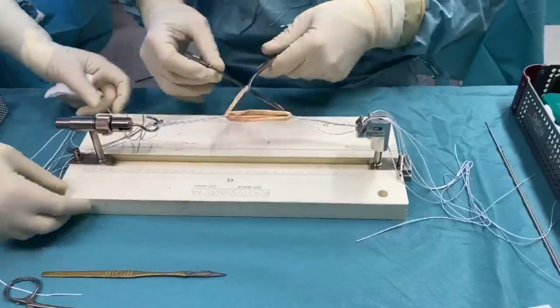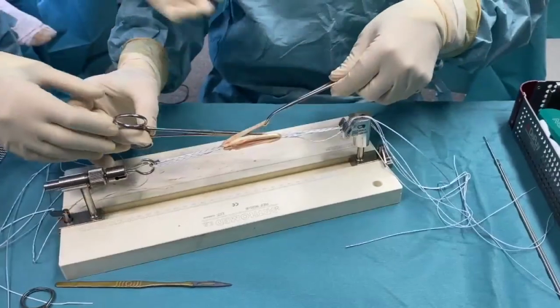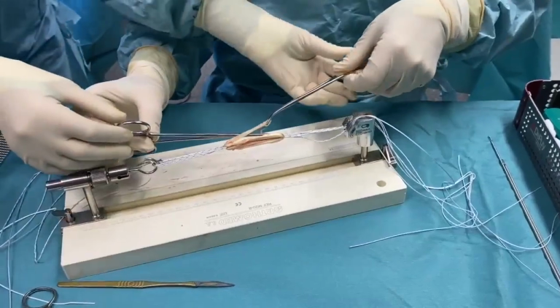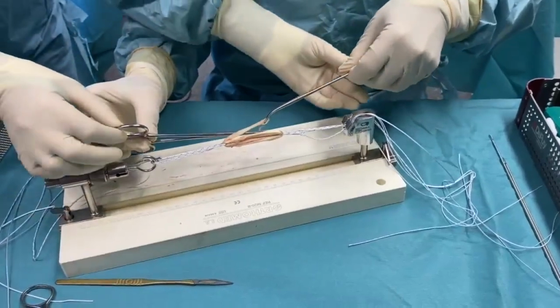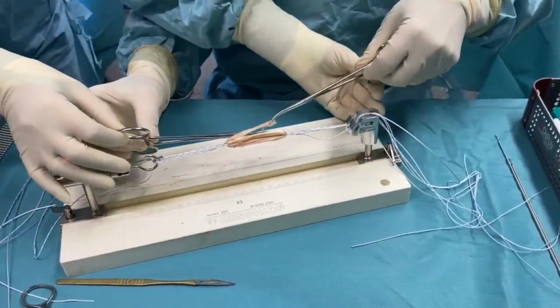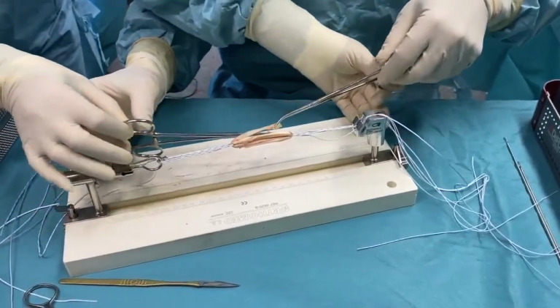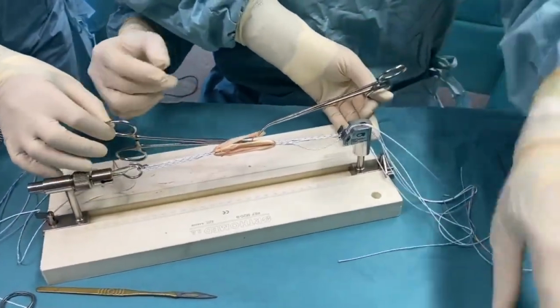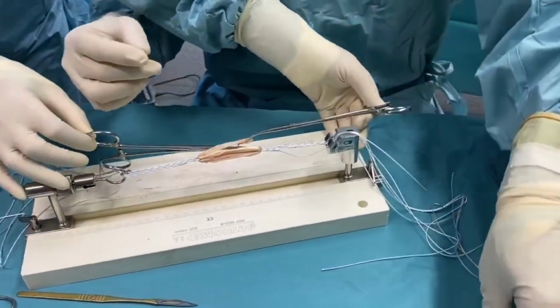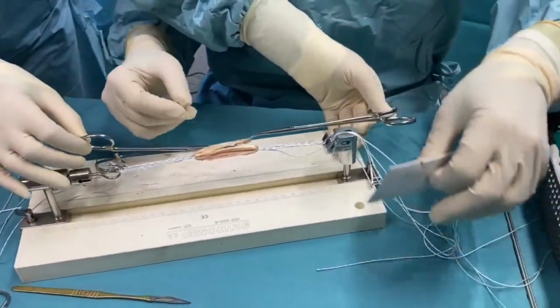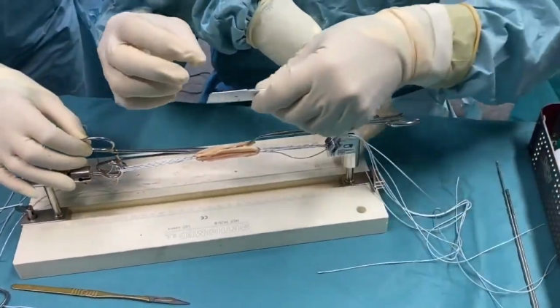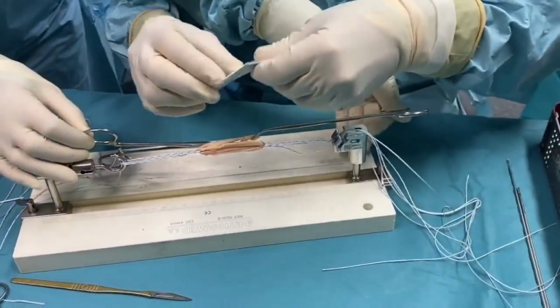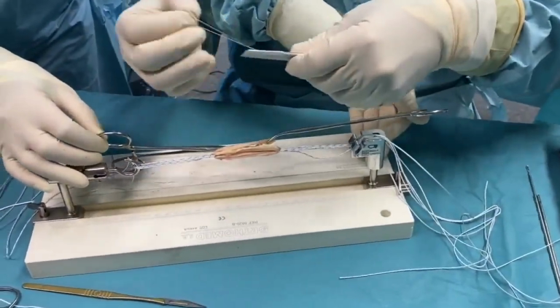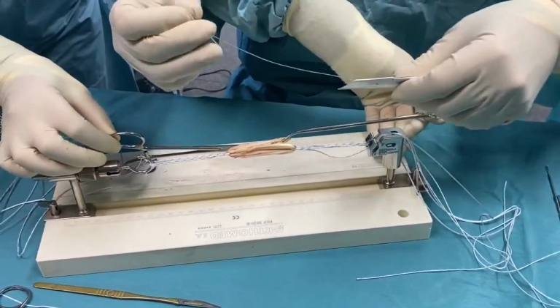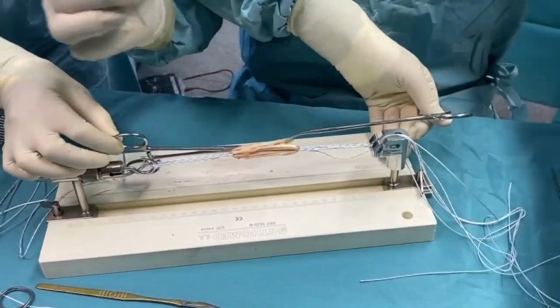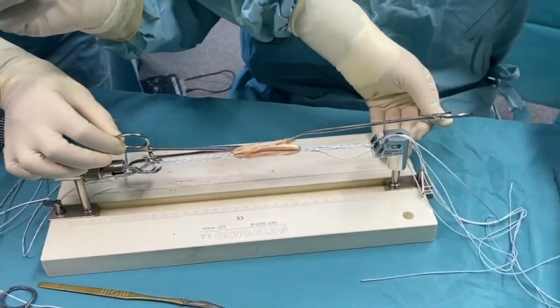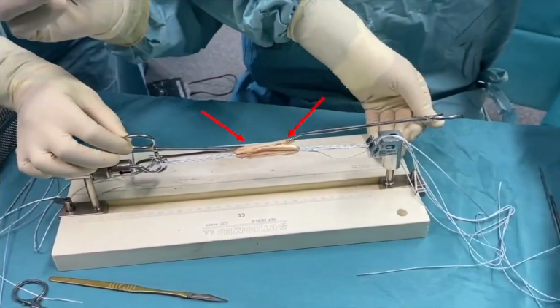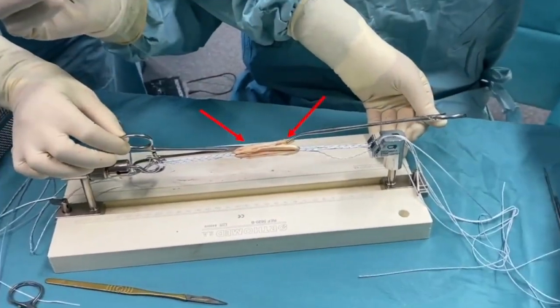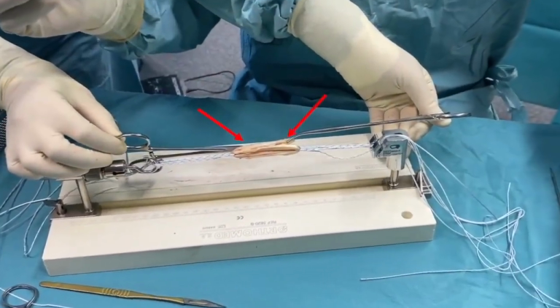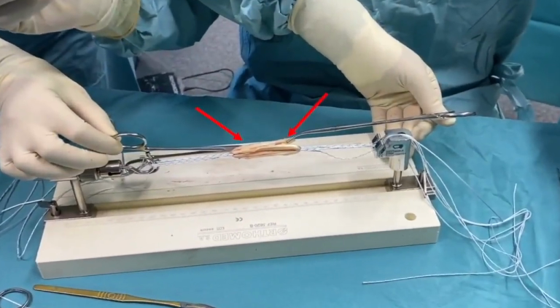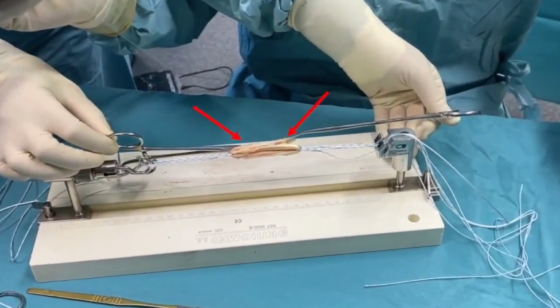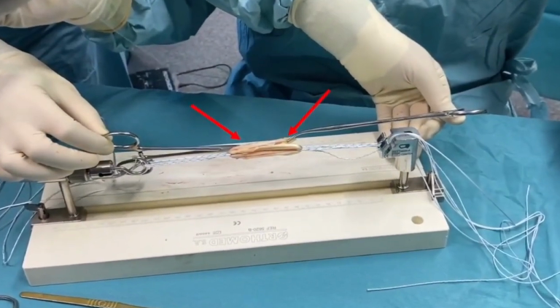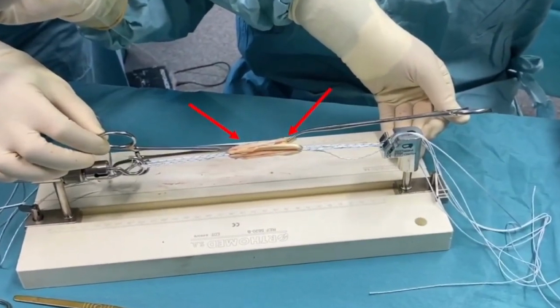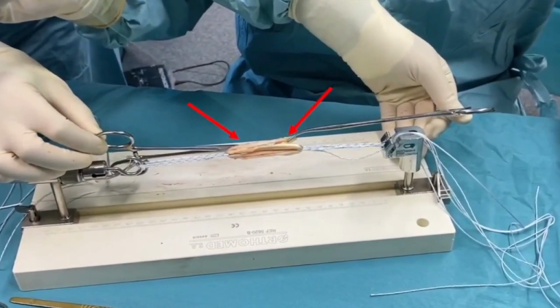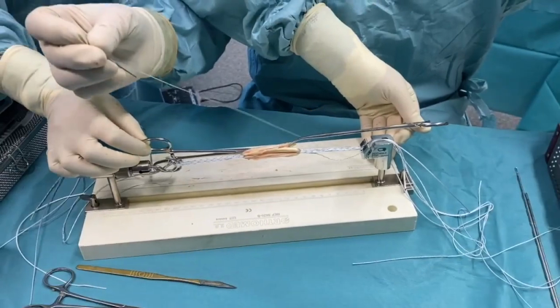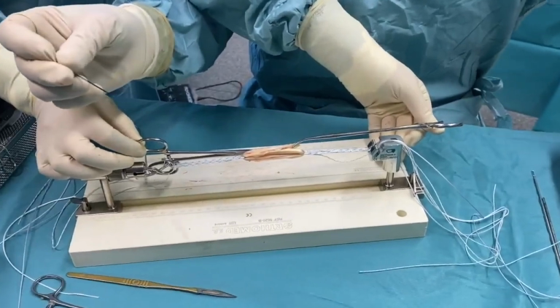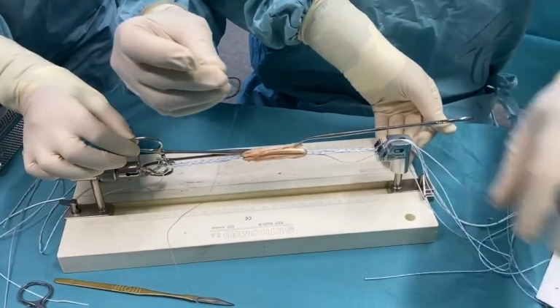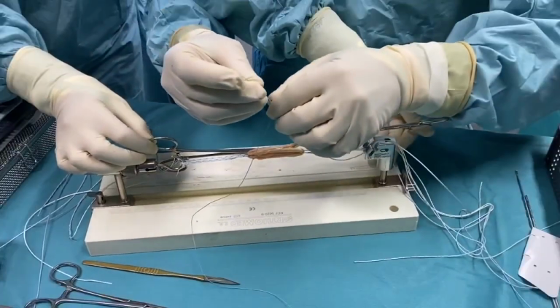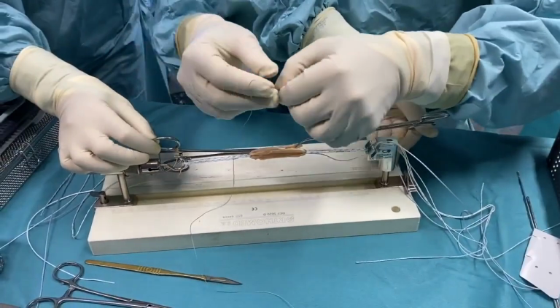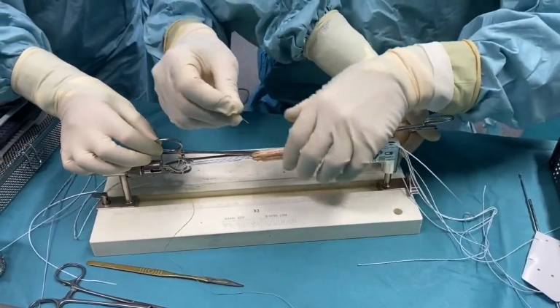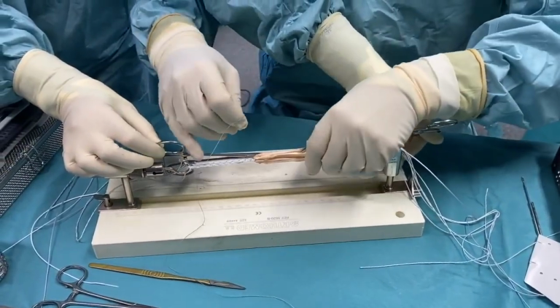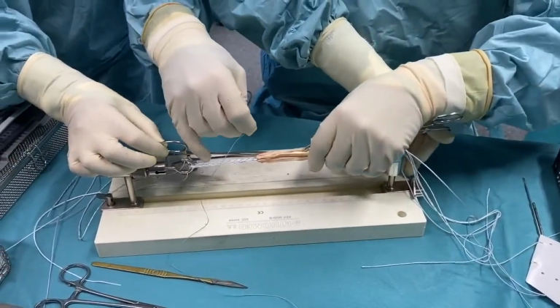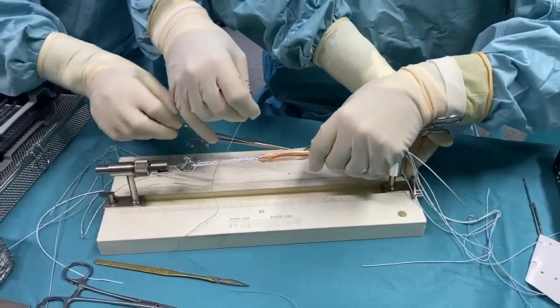The disadvantage of this is that it creates two areas of opposition at the end of the graft, which can create areas with uneven diameters. Moreover, advancing these ends is more difficult because of the presence of the clamps in the surgical field.